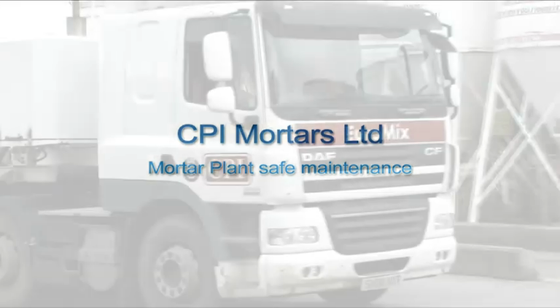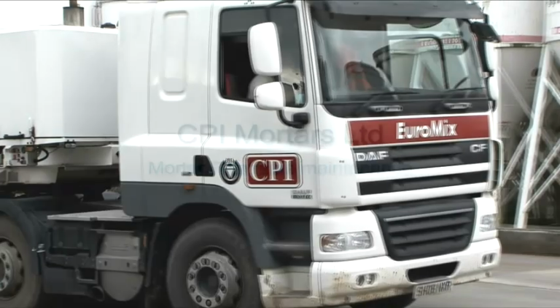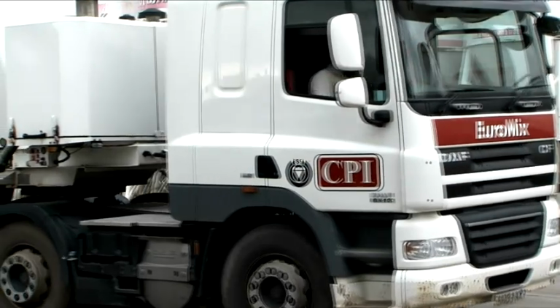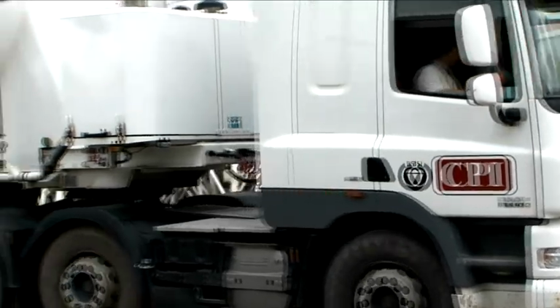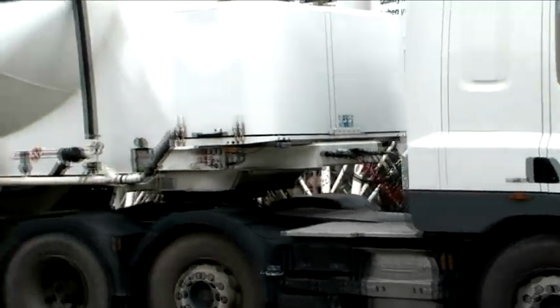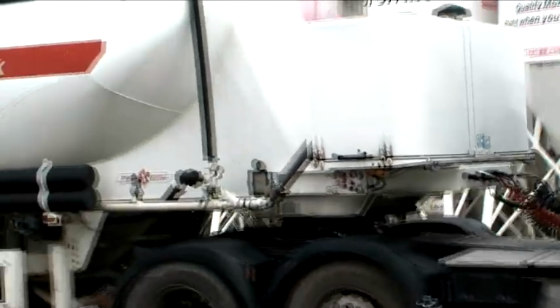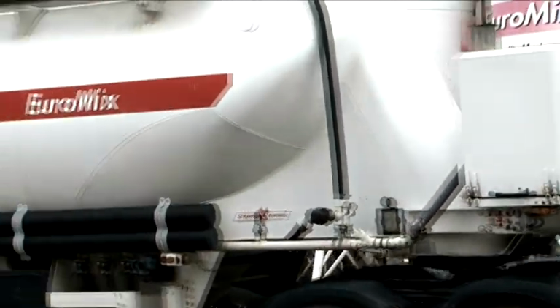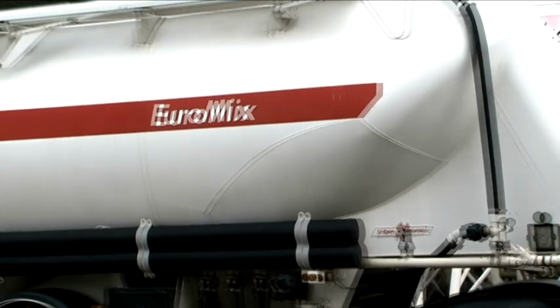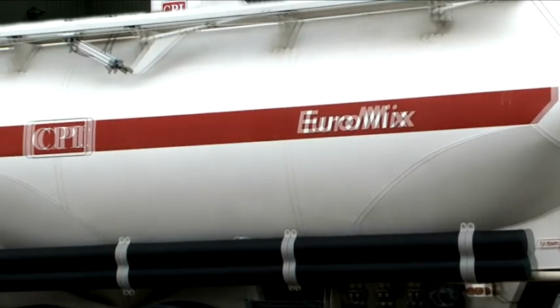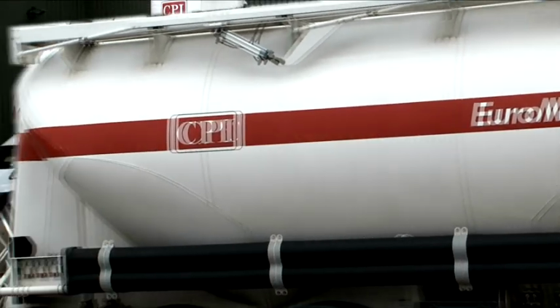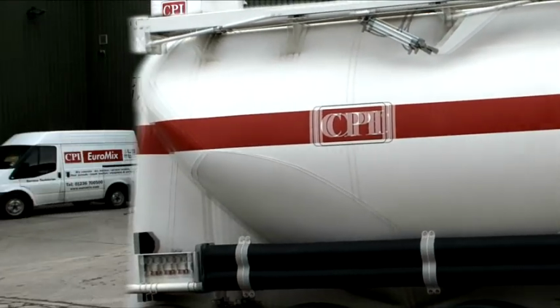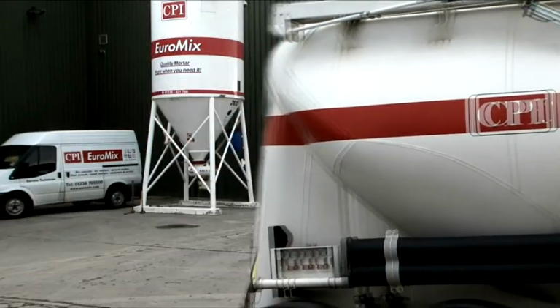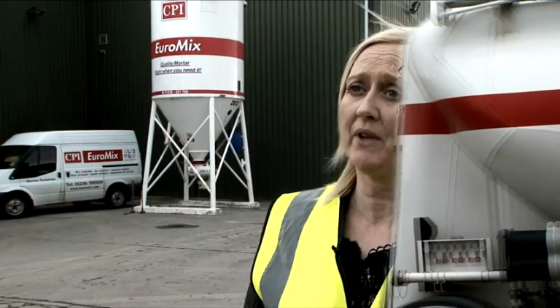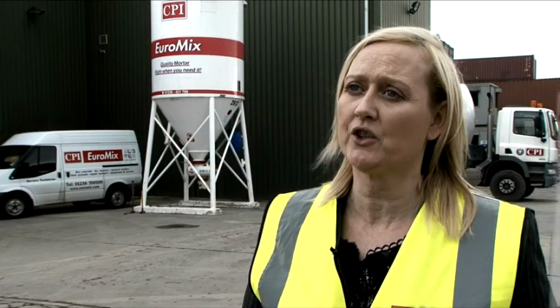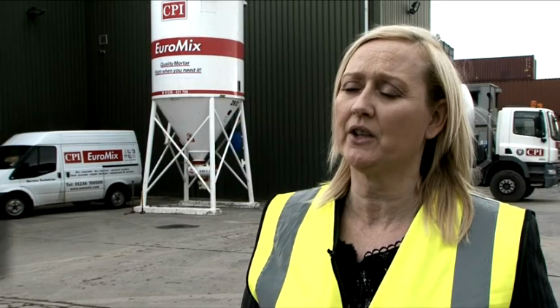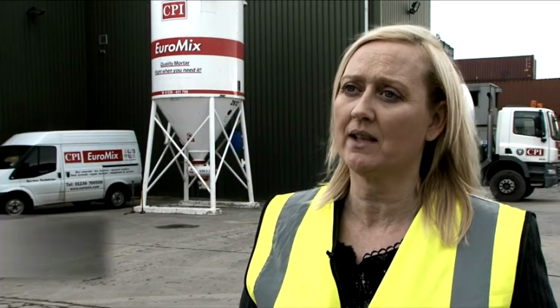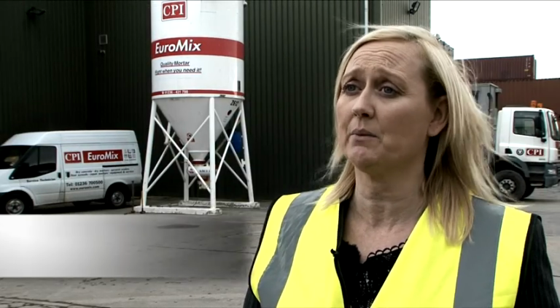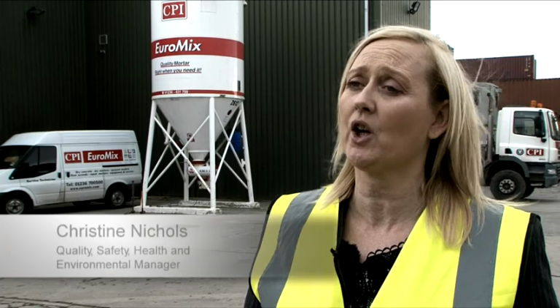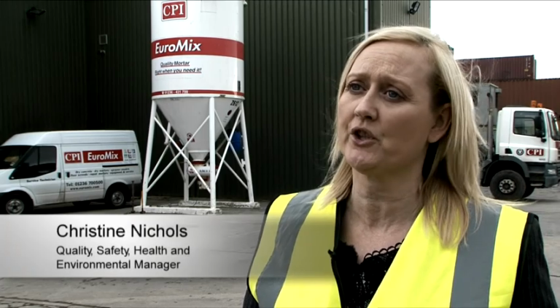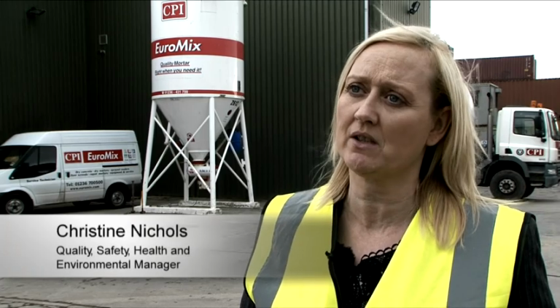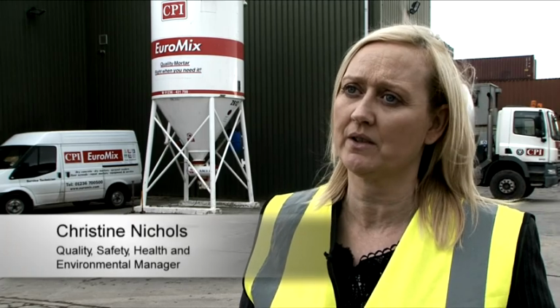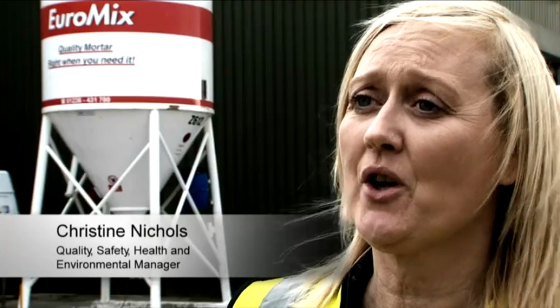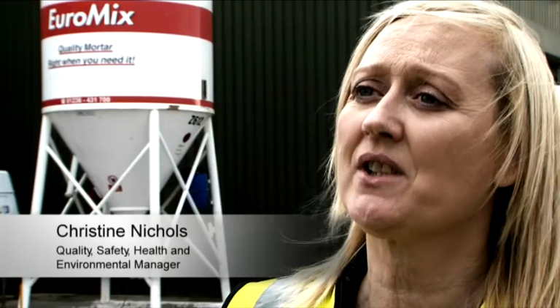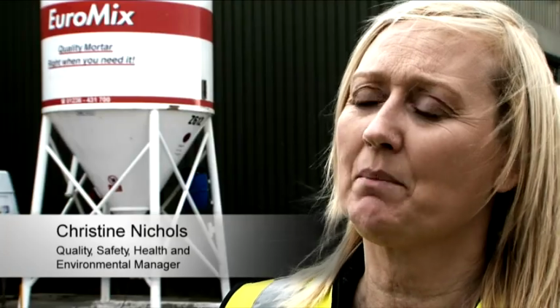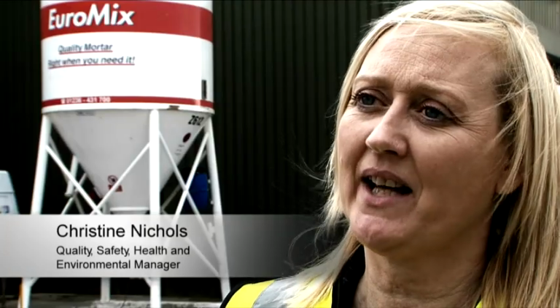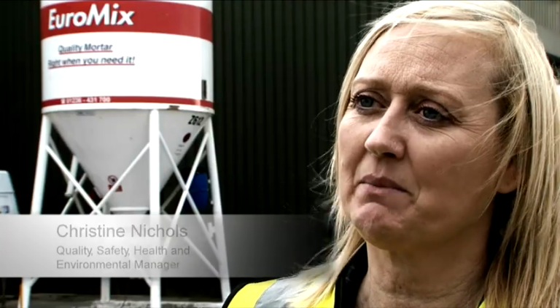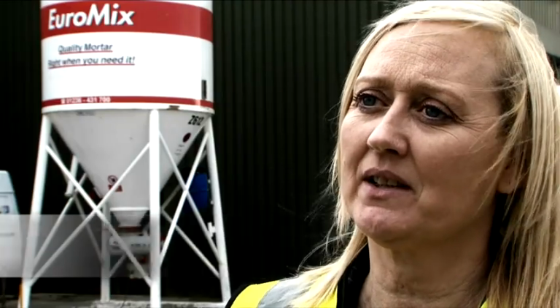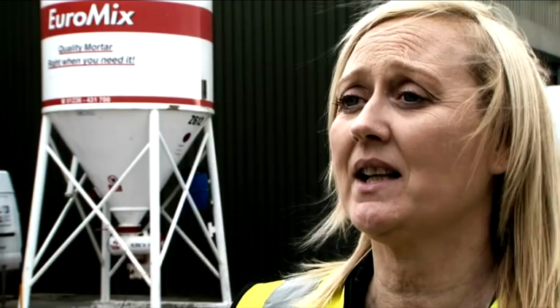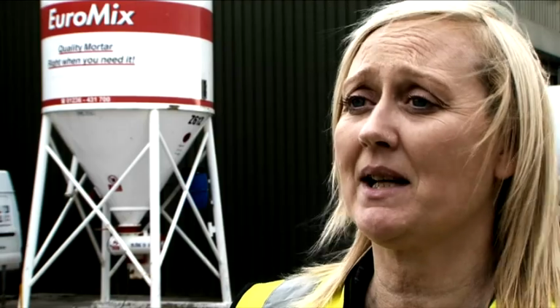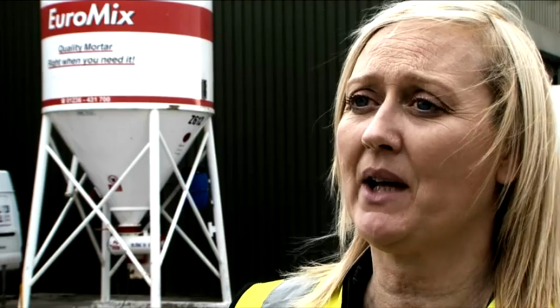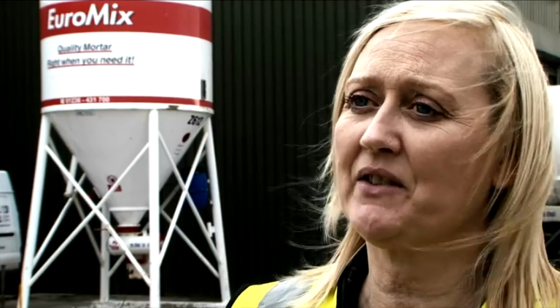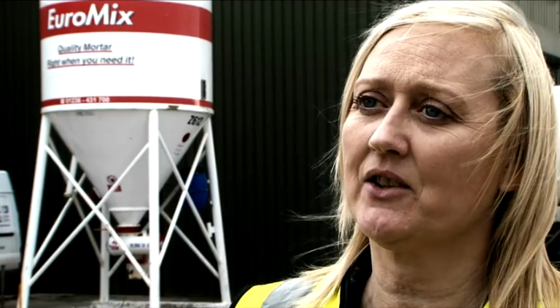CPI Euromix are the market leader in dry mortar technology and suppliers to the construction industry. We have a number of locations around the UK. Today we're in our Coatbridge site in Scotland. Dry mortar silos are placed on our customer sites. These are cleaned and maintained by our service technicians.